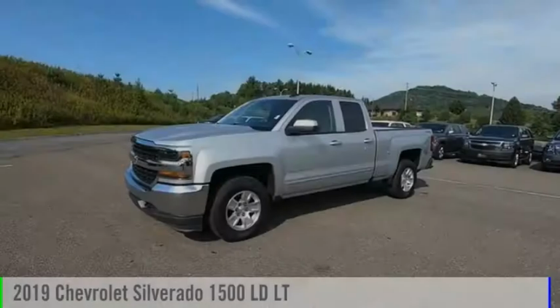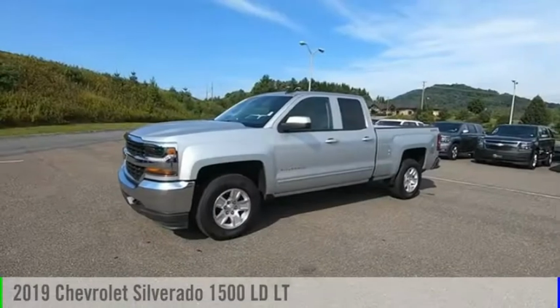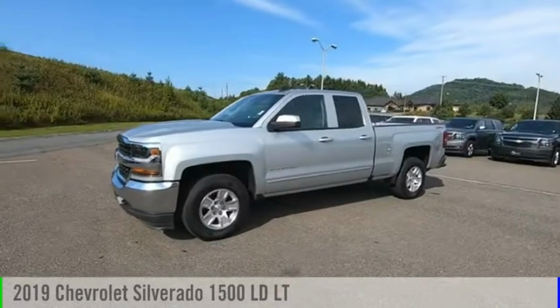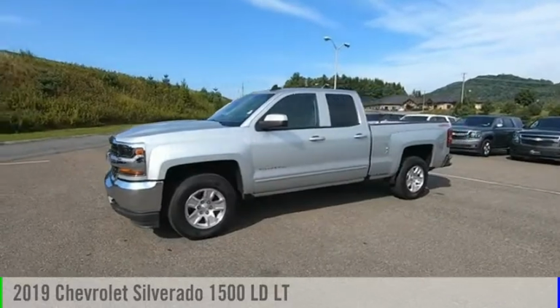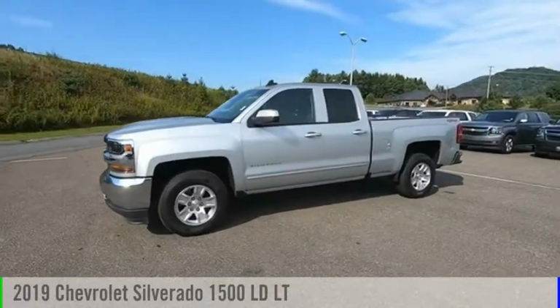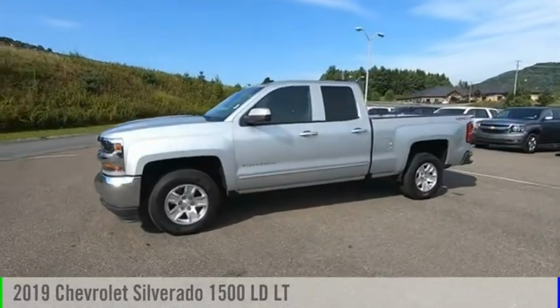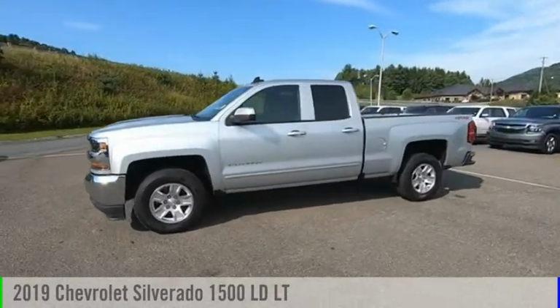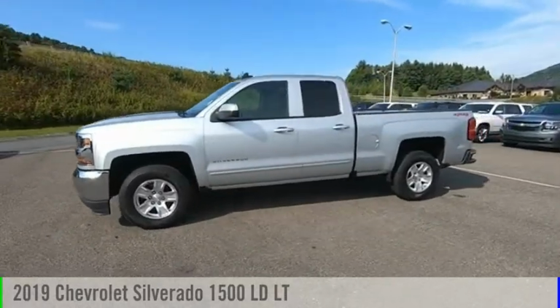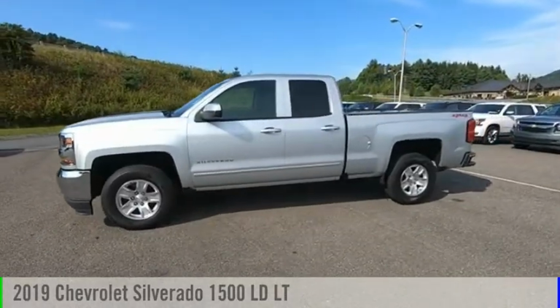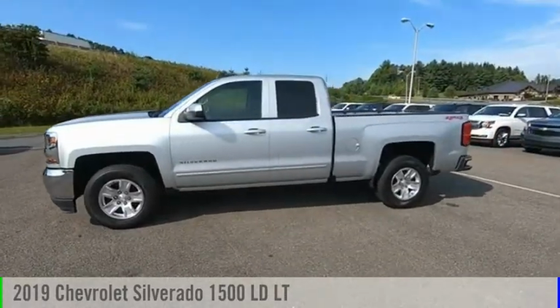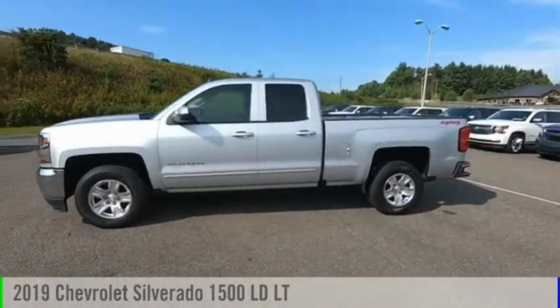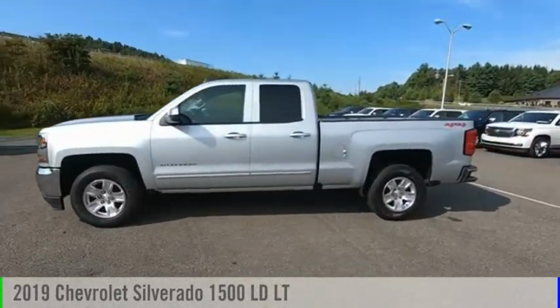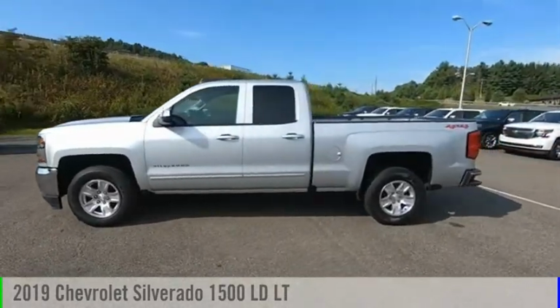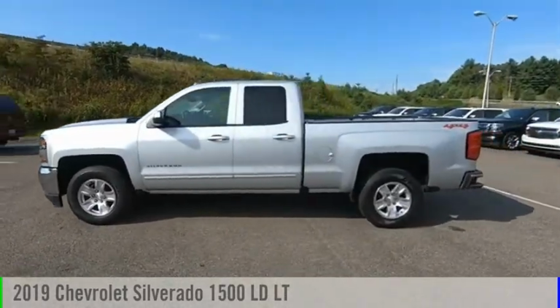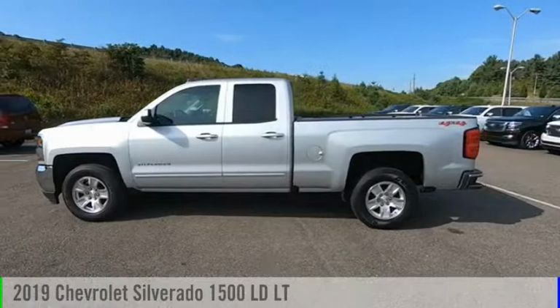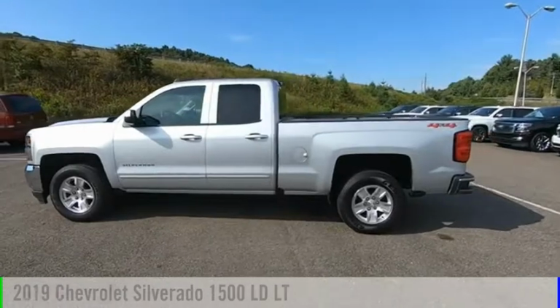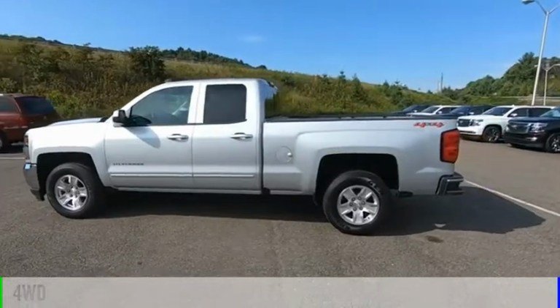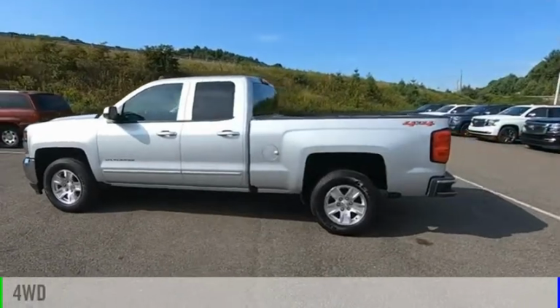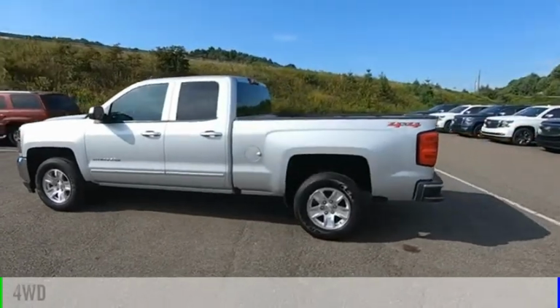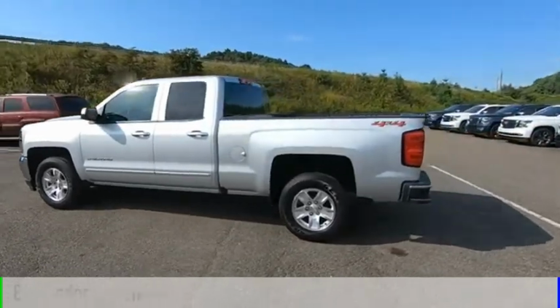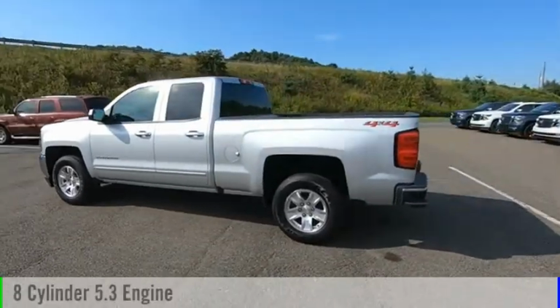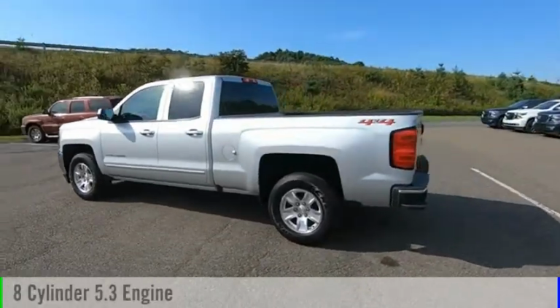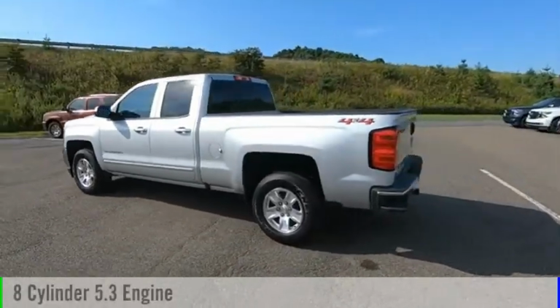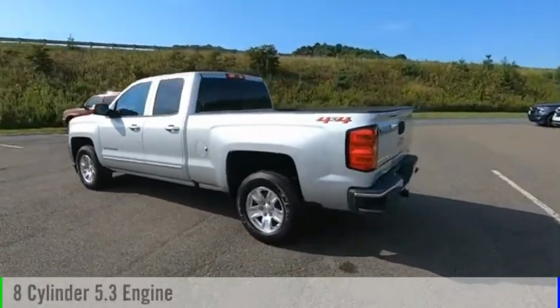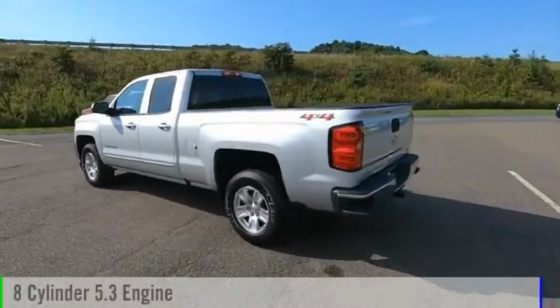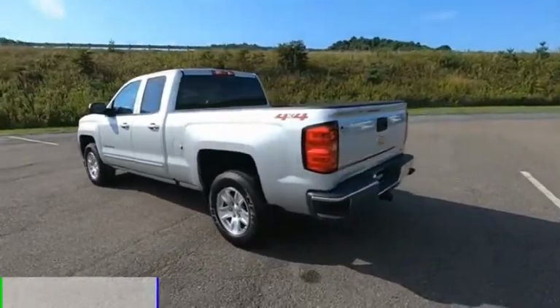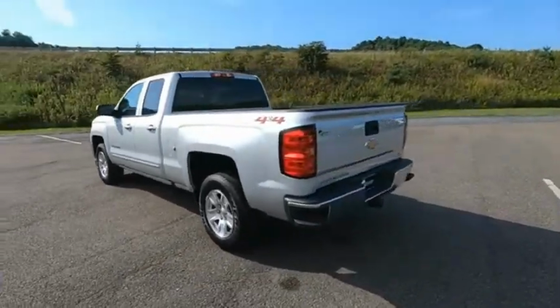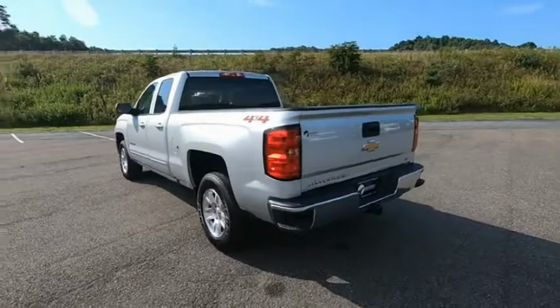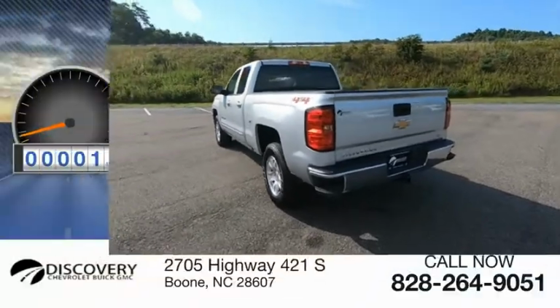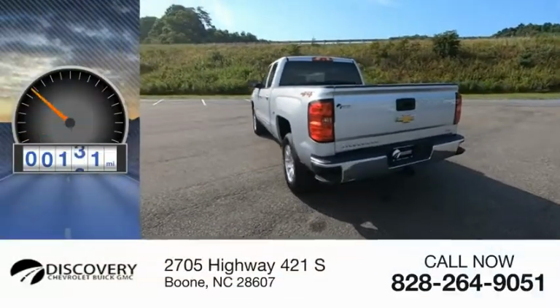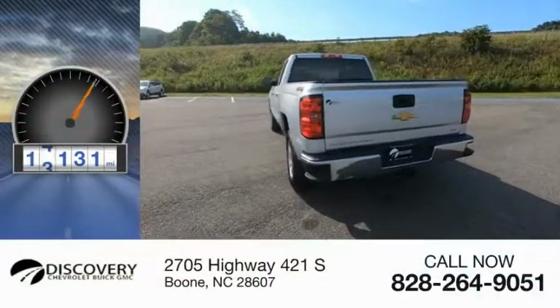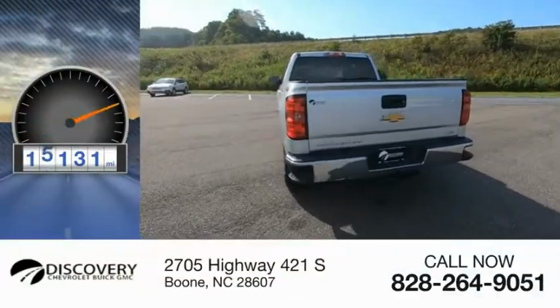You are going to love the 2019 Silverado 1500. This vehicle is powered by a four-wheel drive, eight-cylinder, 5.3-liter engine. This vehicle has less than 20,000 miles.